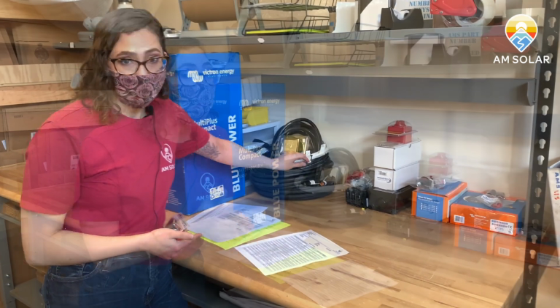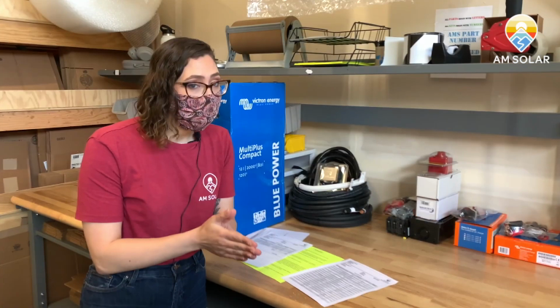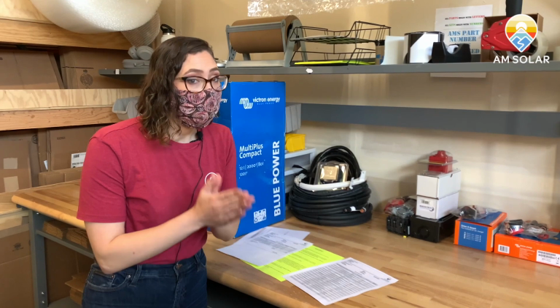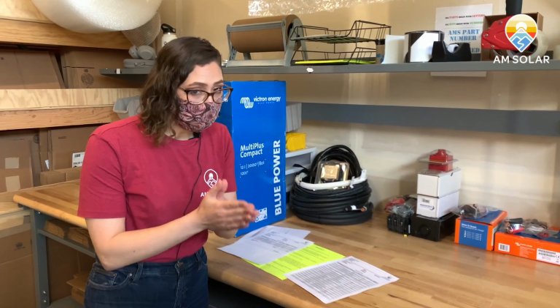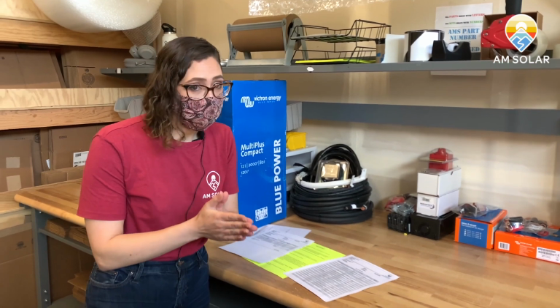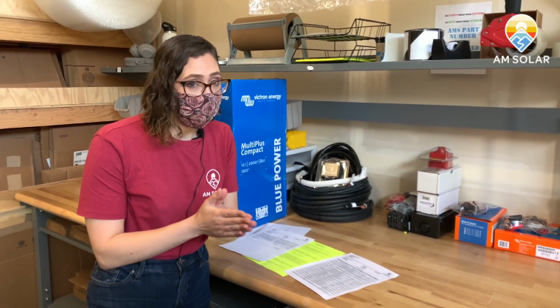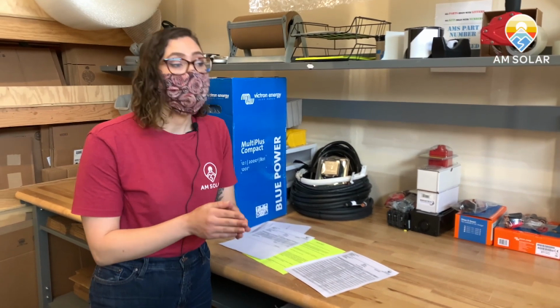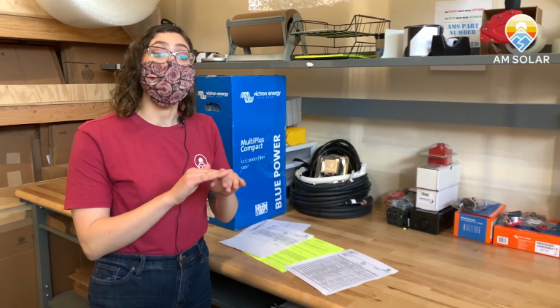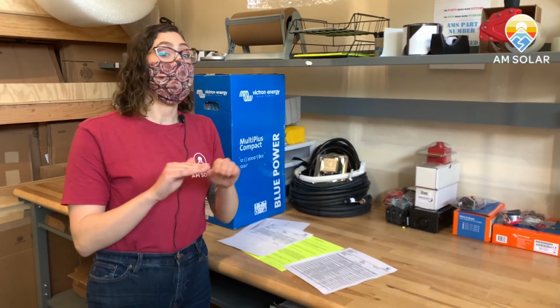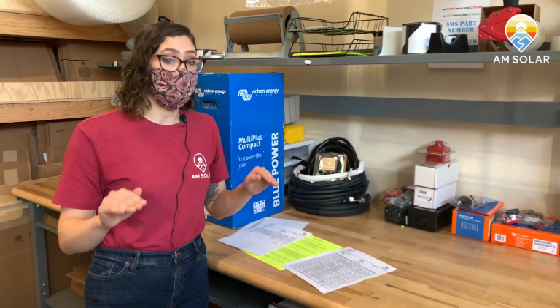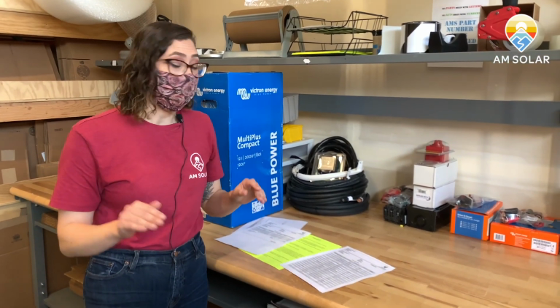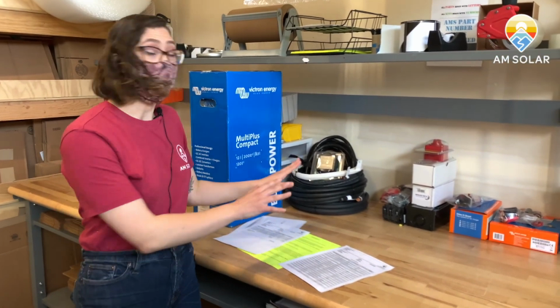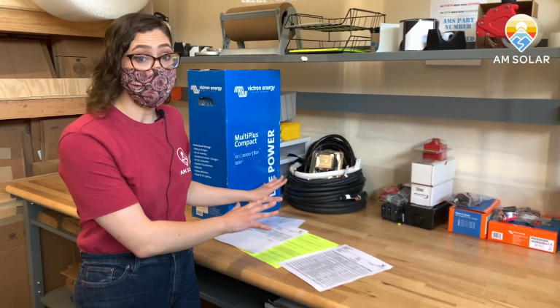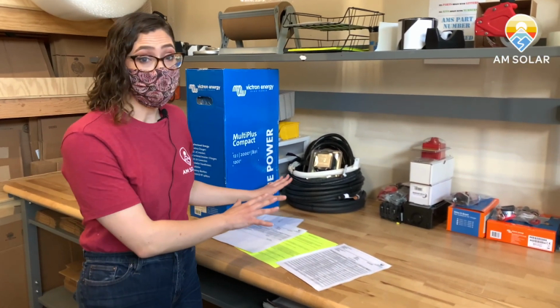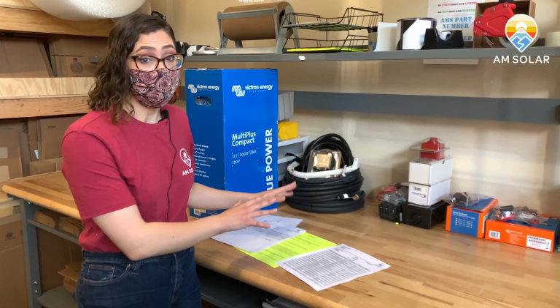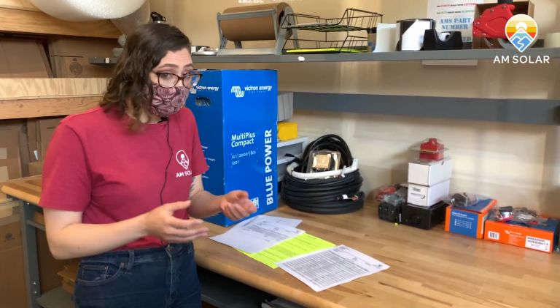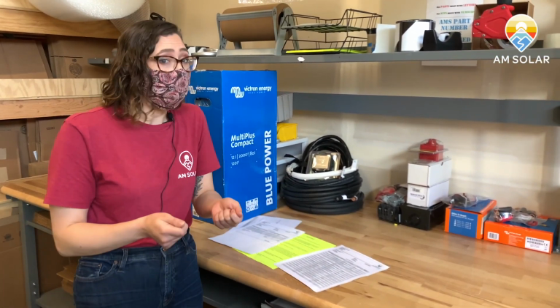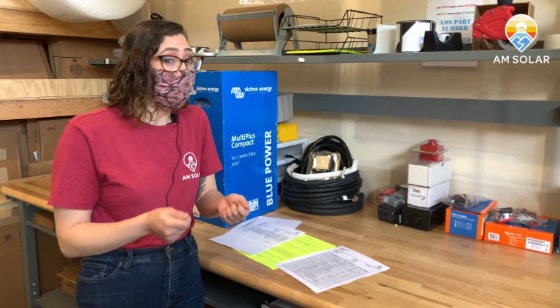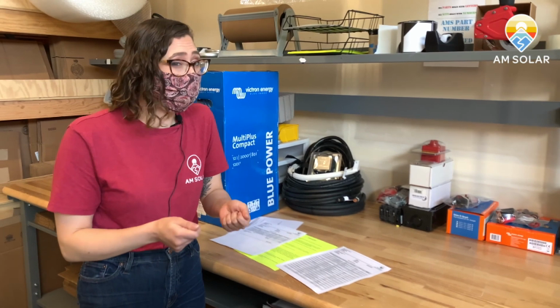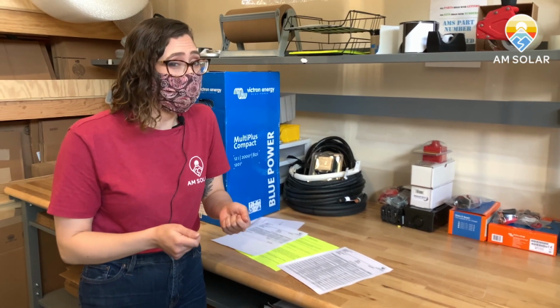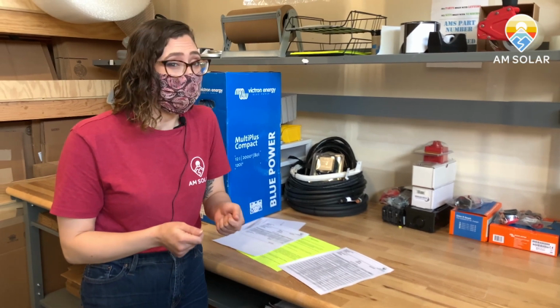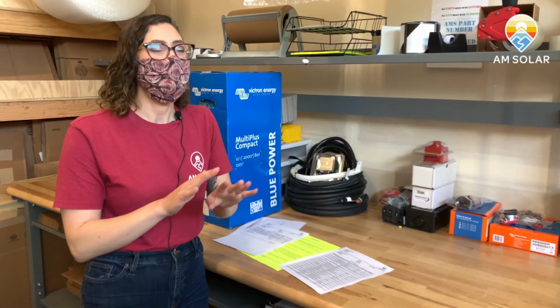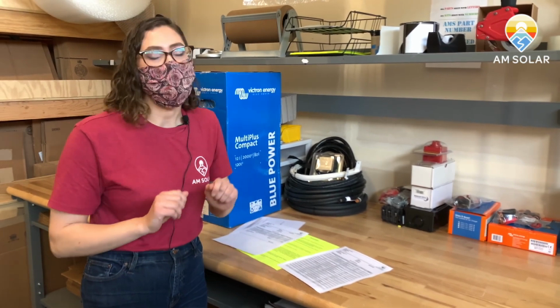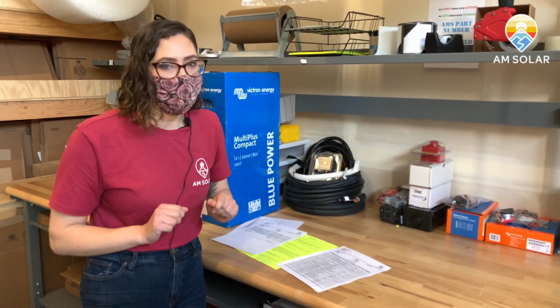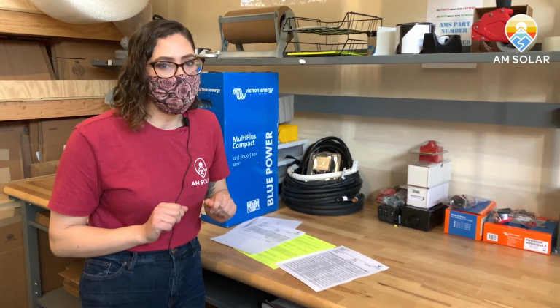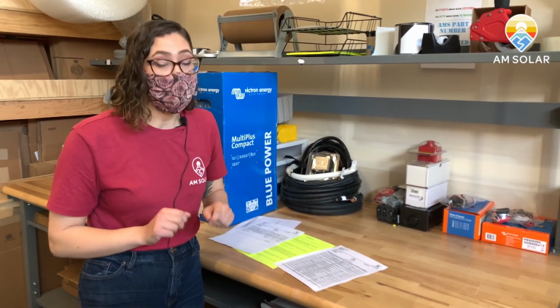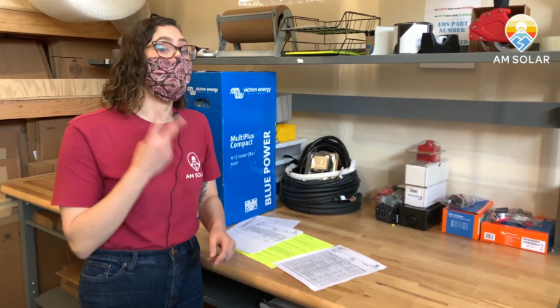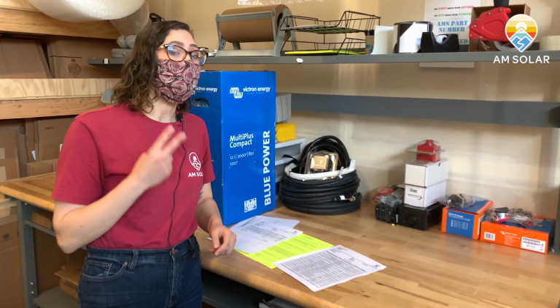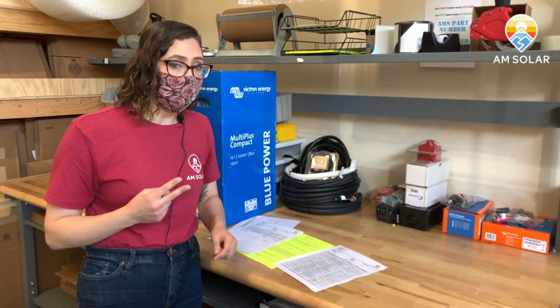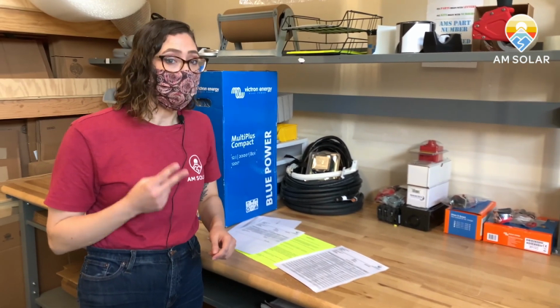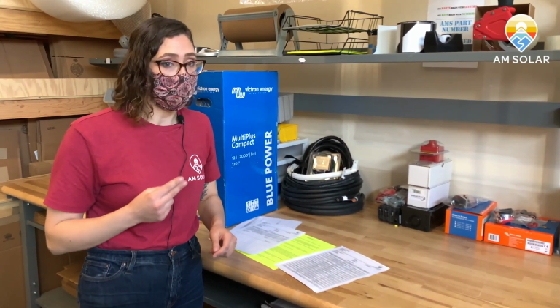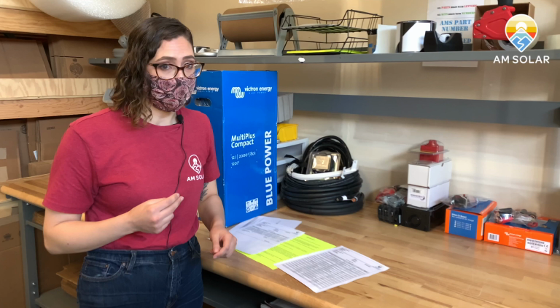Don't freak out if you don't see your batteries — the batteries are drop shipped and won't be in these boxes. So if you get one box and it looks really small, don't worry, your battery's not in there. You'll get a second tracking email for those batteries.